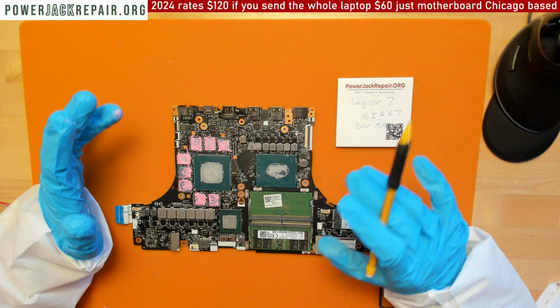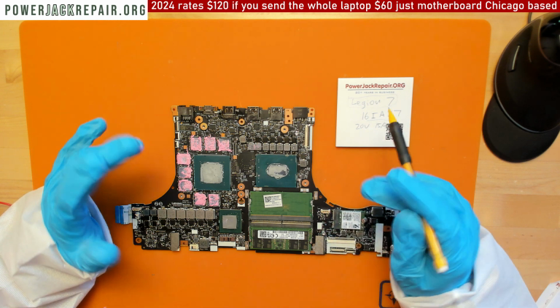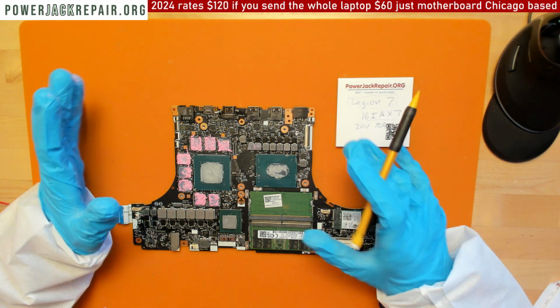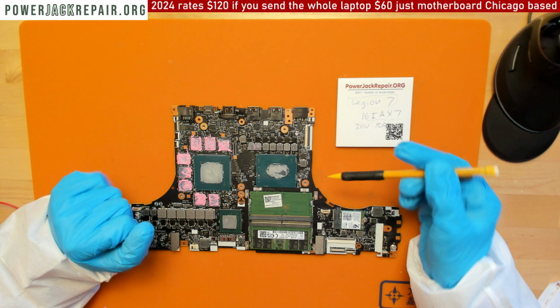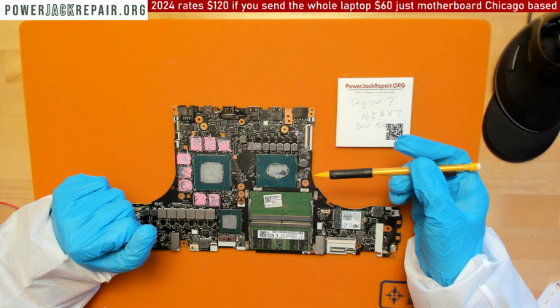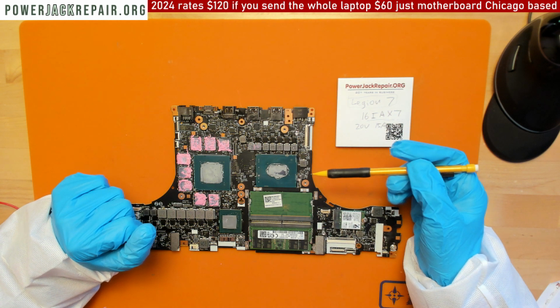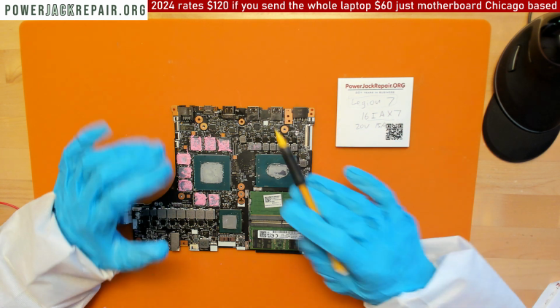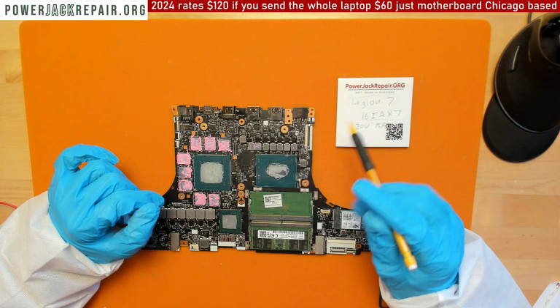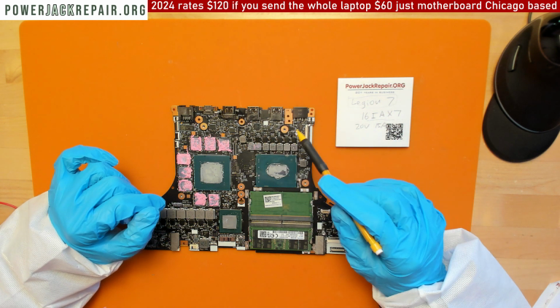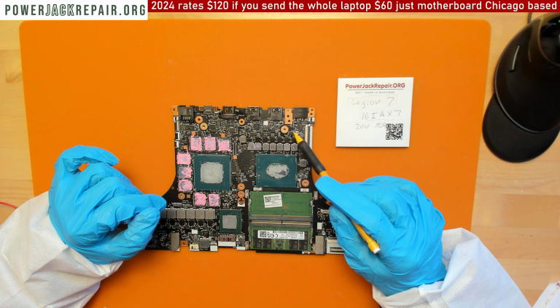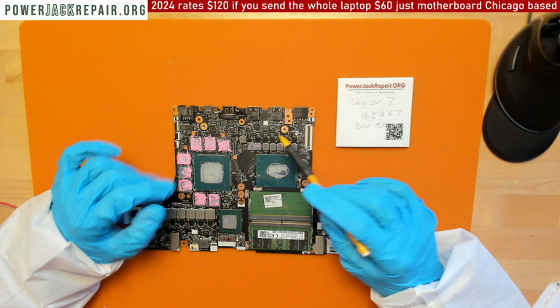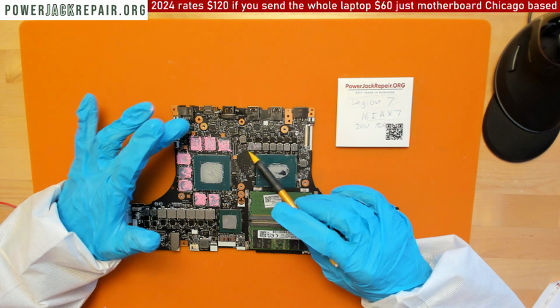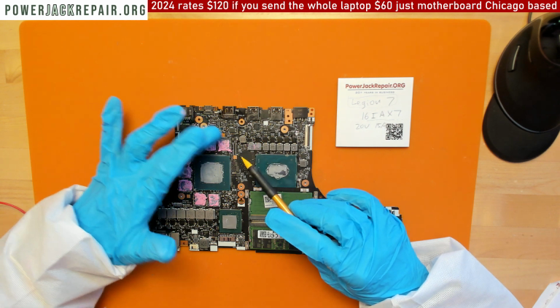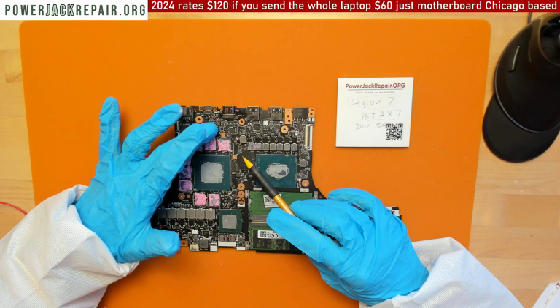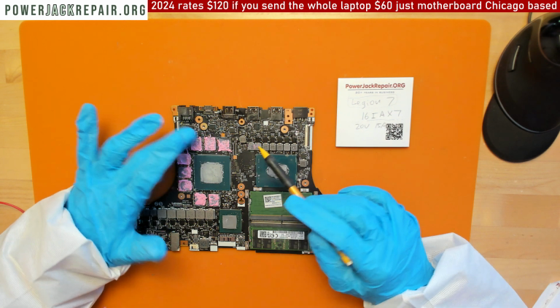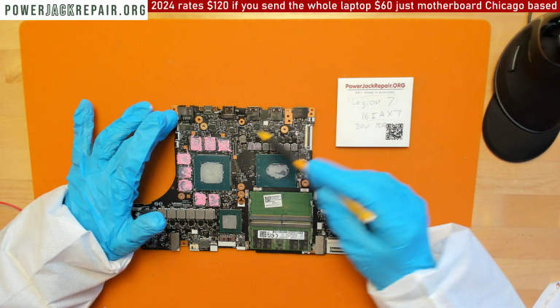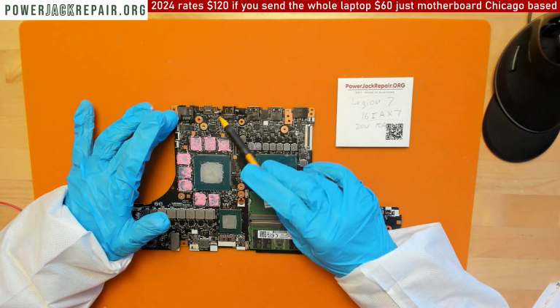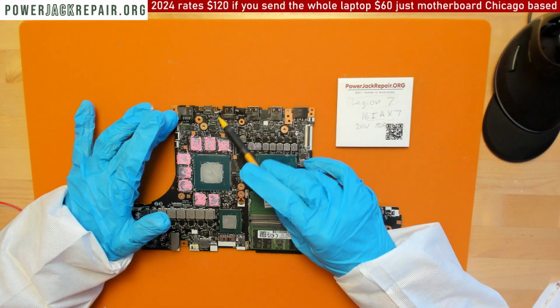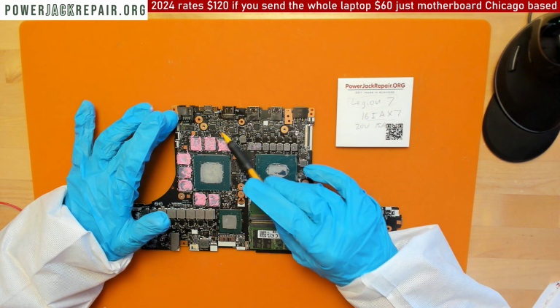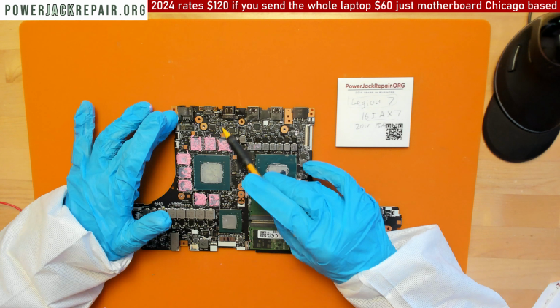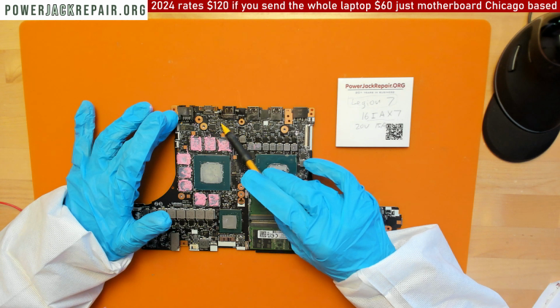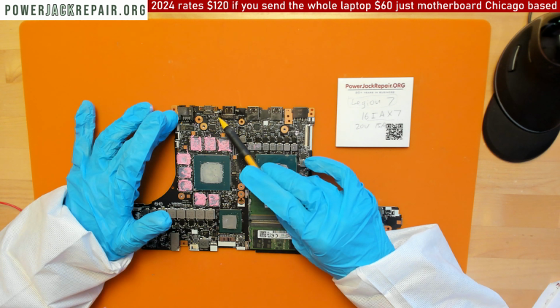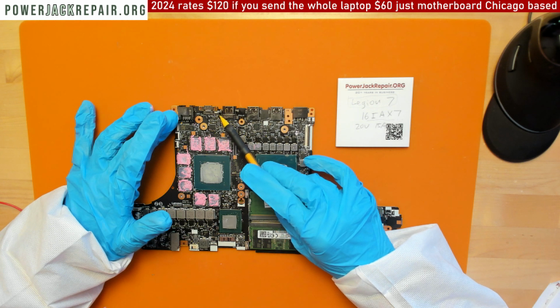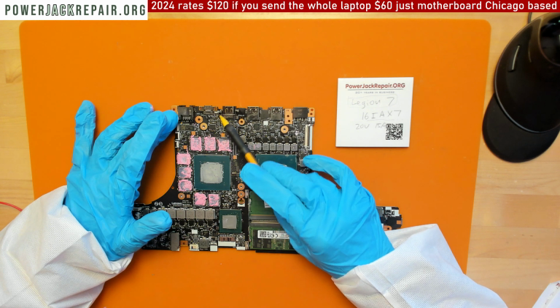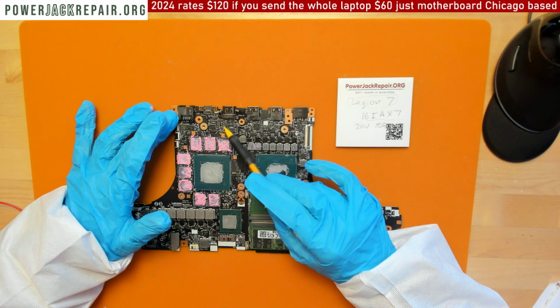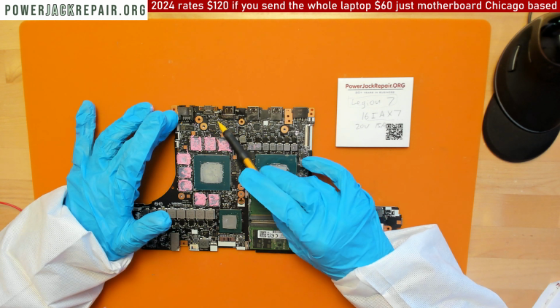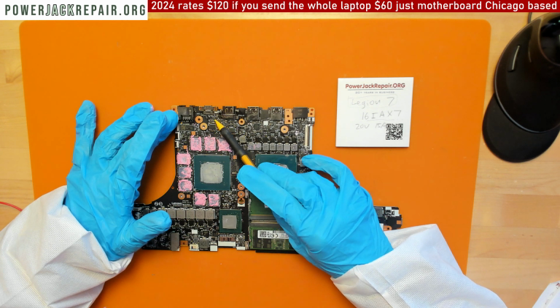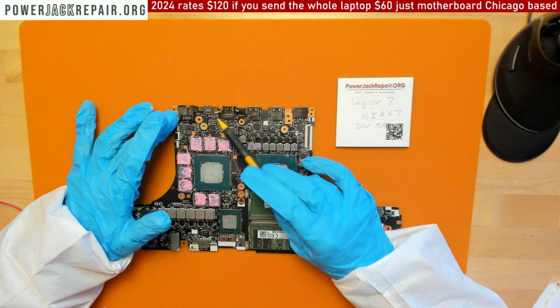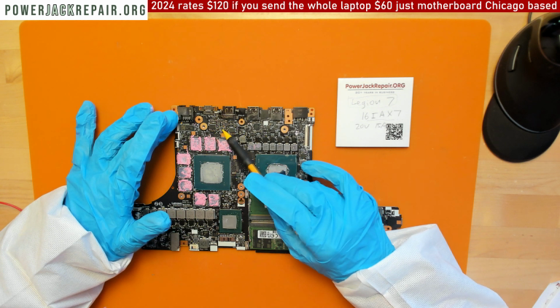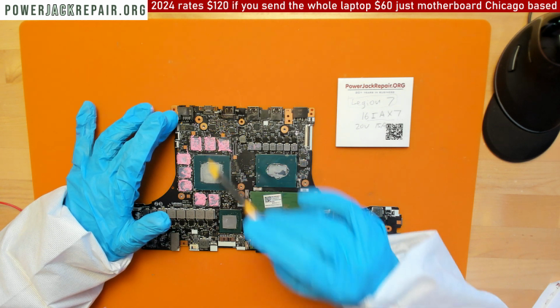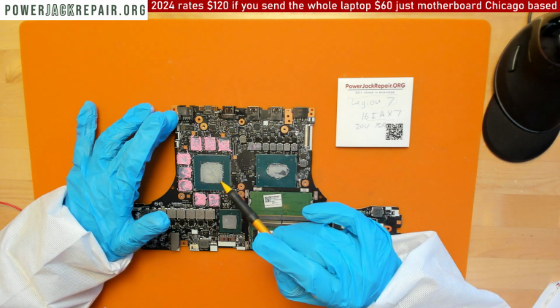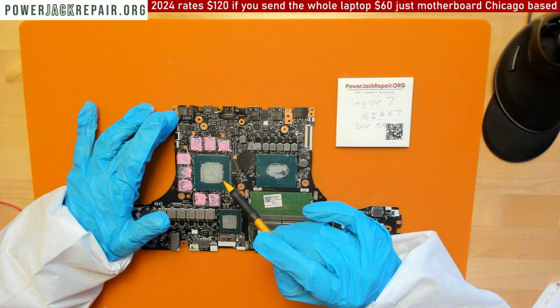If you're a computer shop who was able to figure out what the problem is, please leave a comment below. Here I'm going to show you under the microscope all of the areas I worked on which didn't give me success.